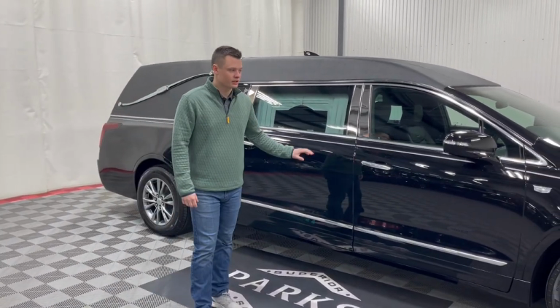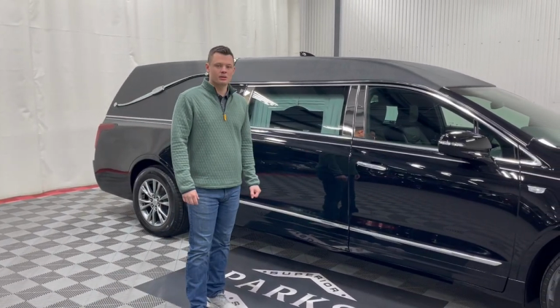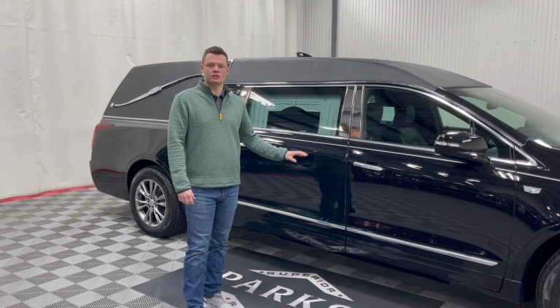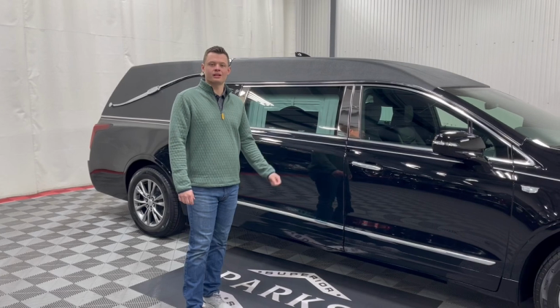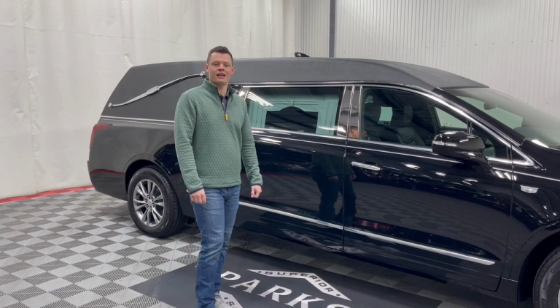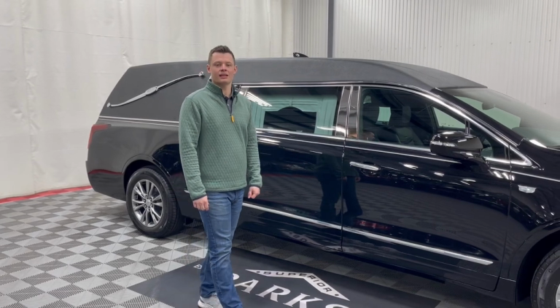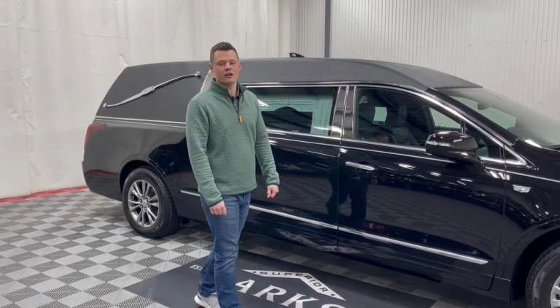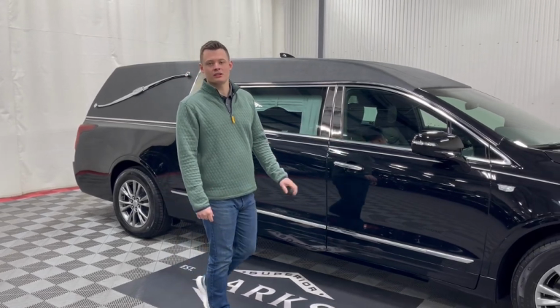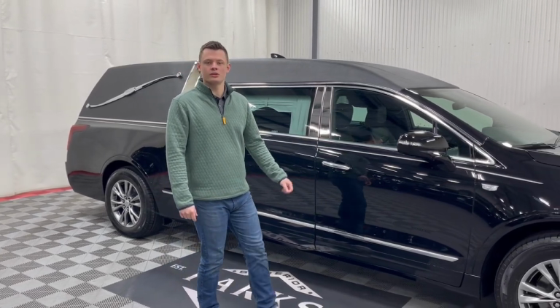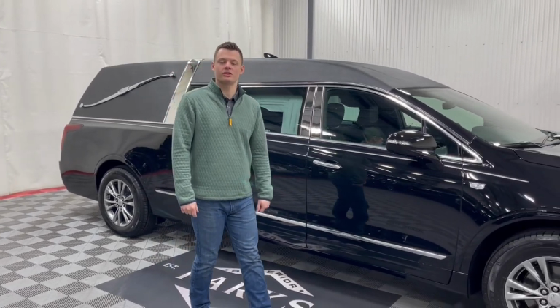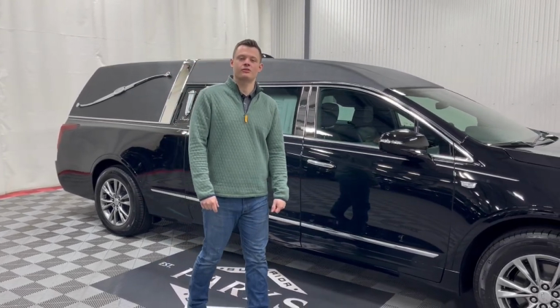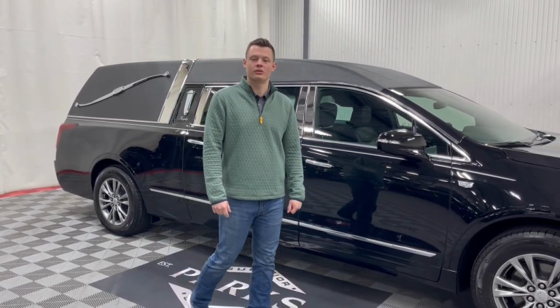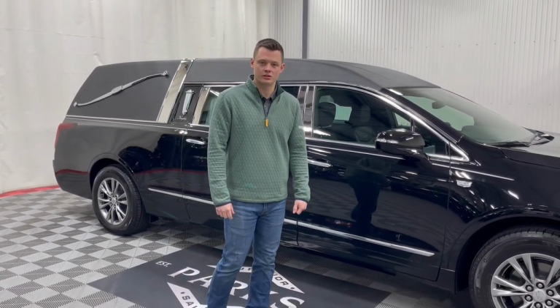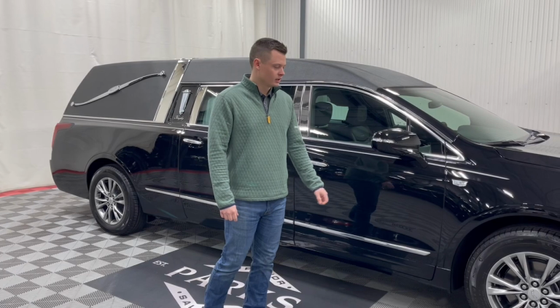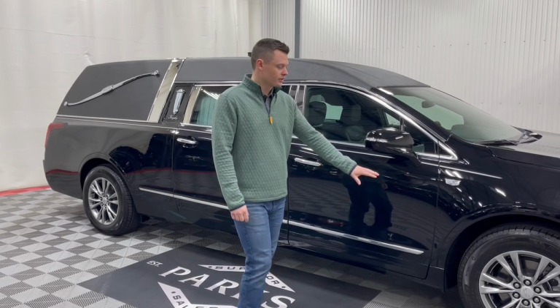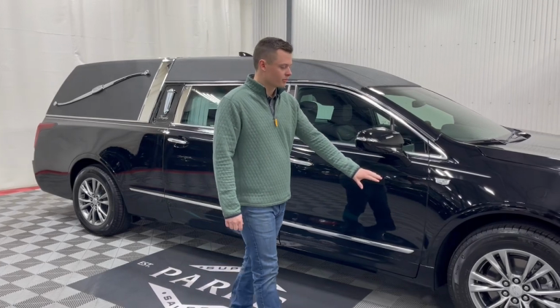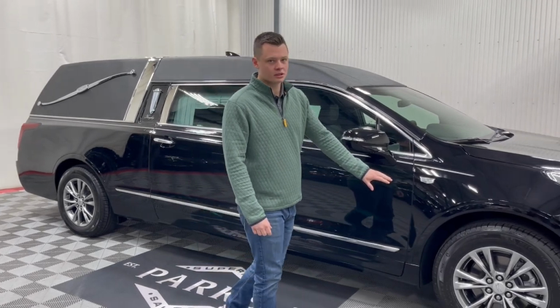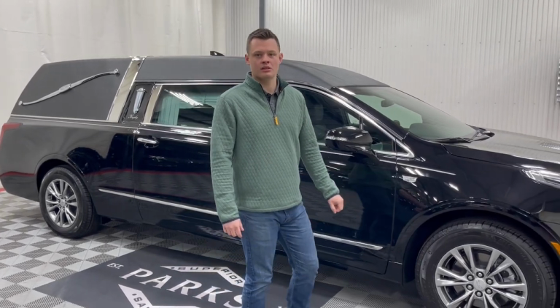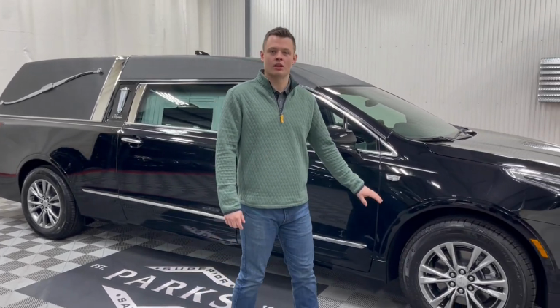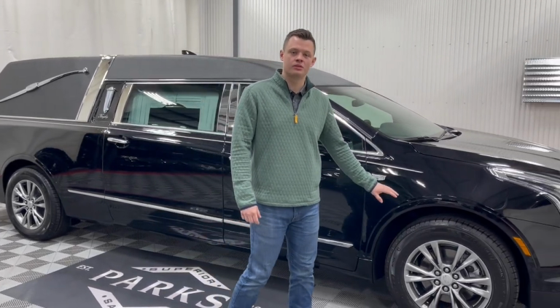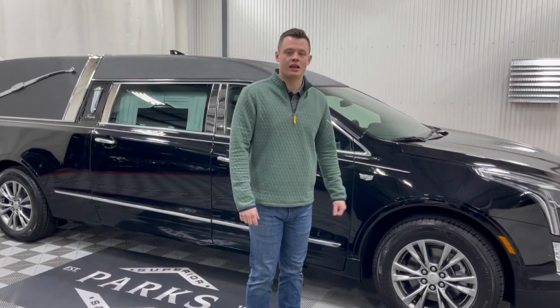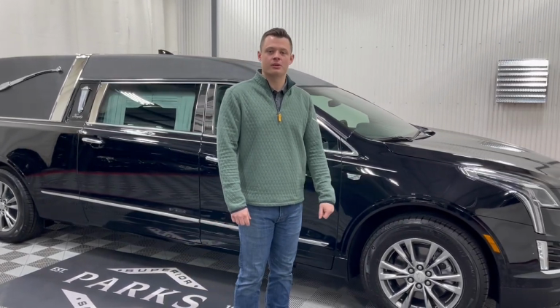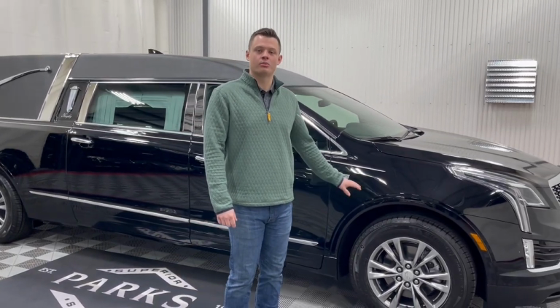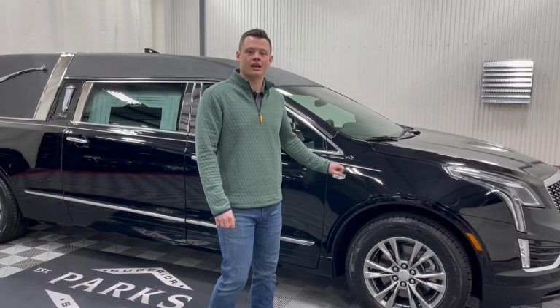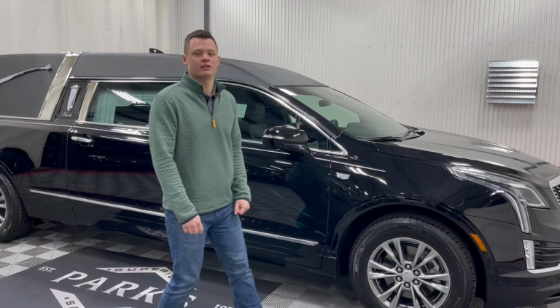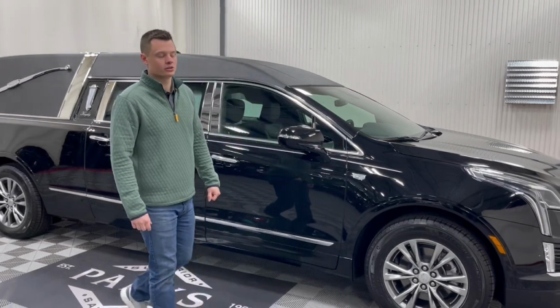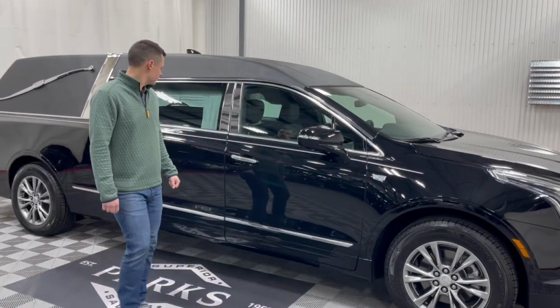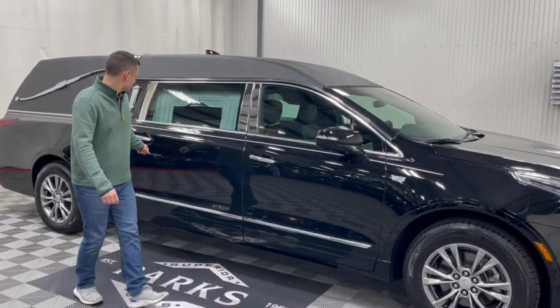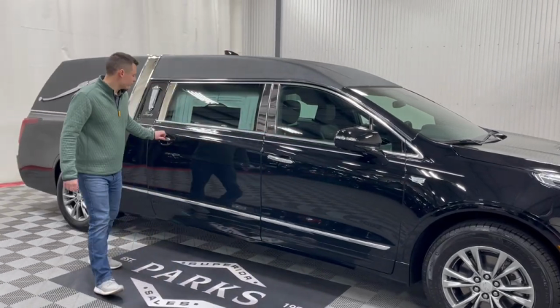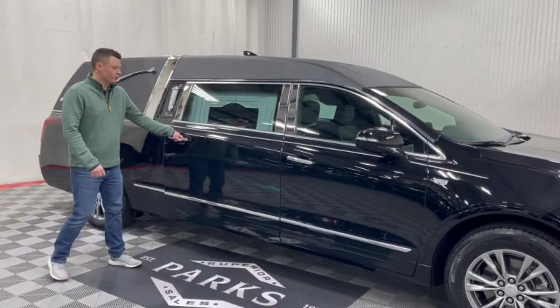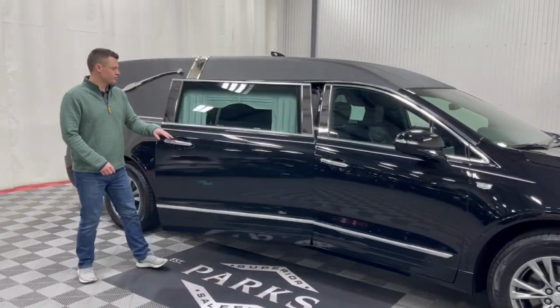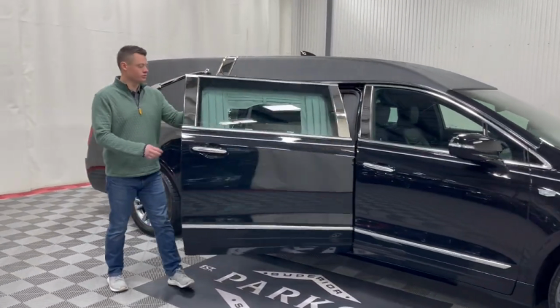This vehicle is from Eagle Coach and is built on the Cadillac XT5 chassis — the only certified chassis for the funeral industry — which gets you upgraded wheels, brakes, hubs, and suspension to support the added weight of this conversion.